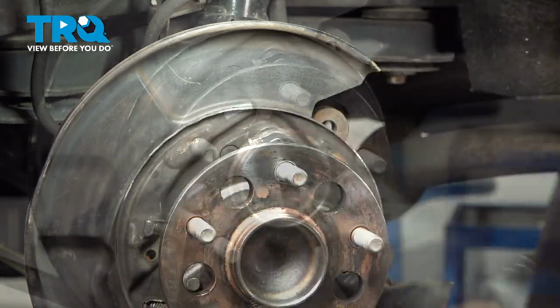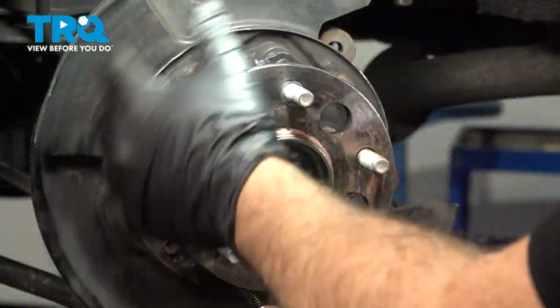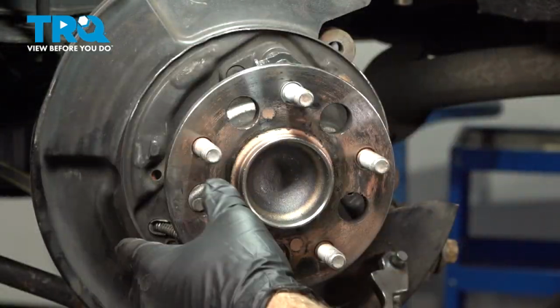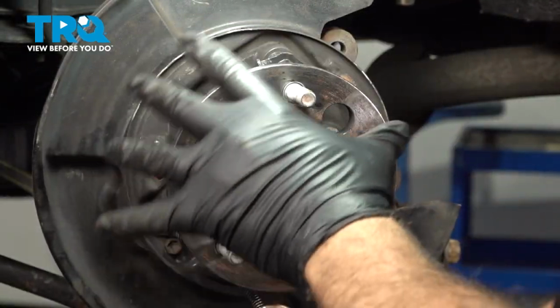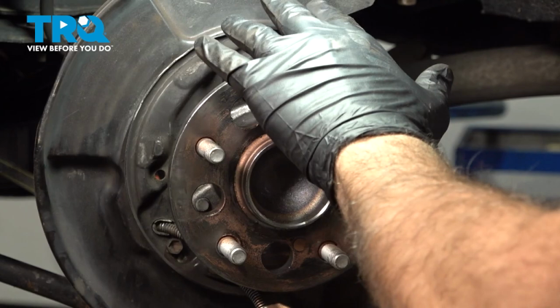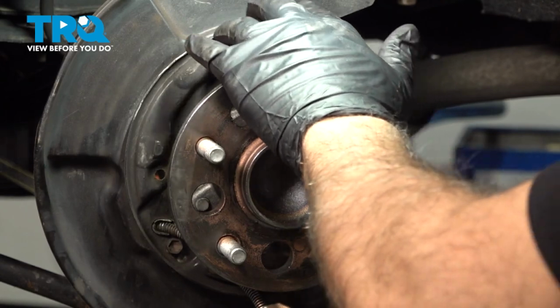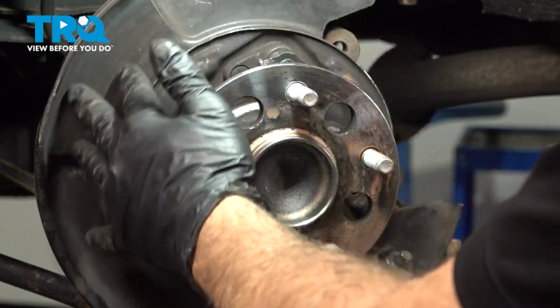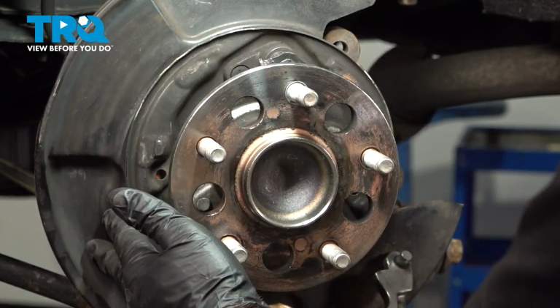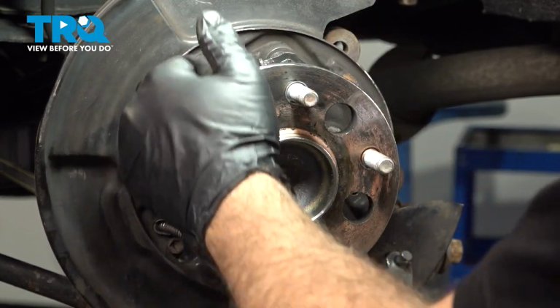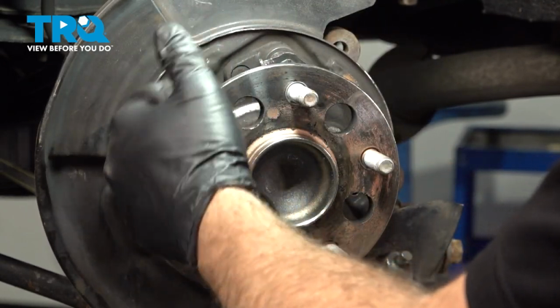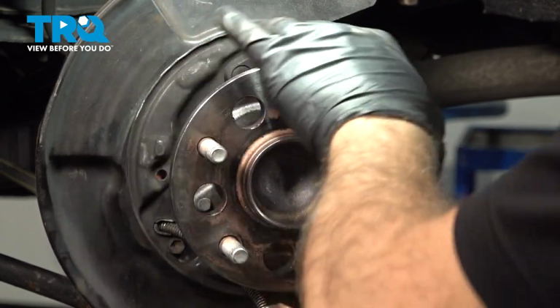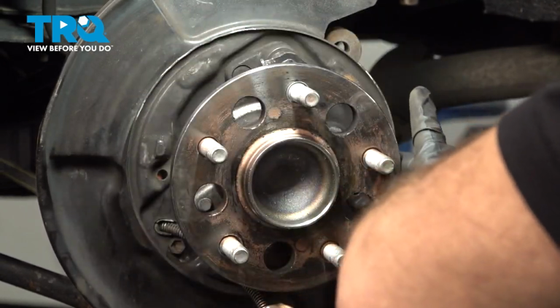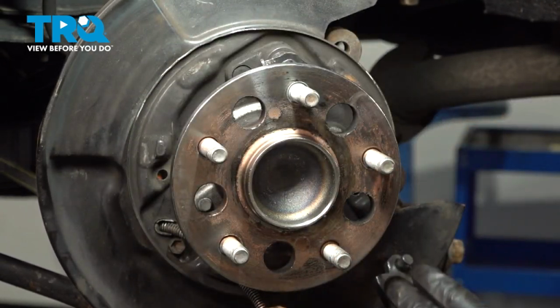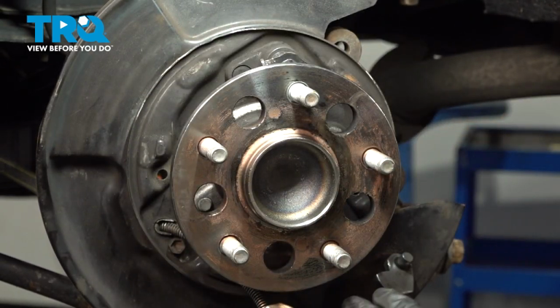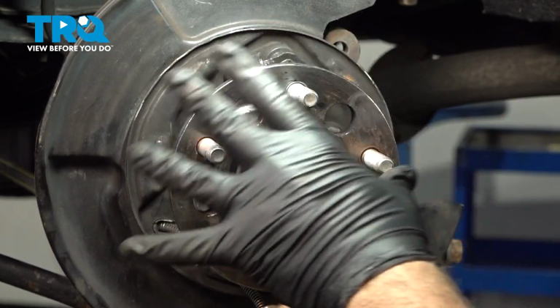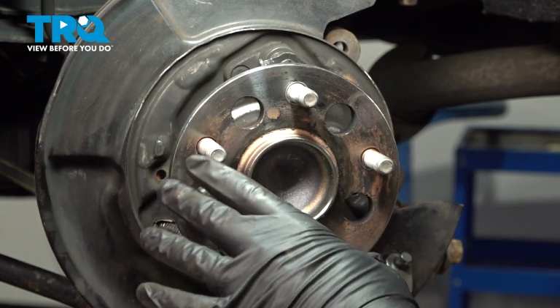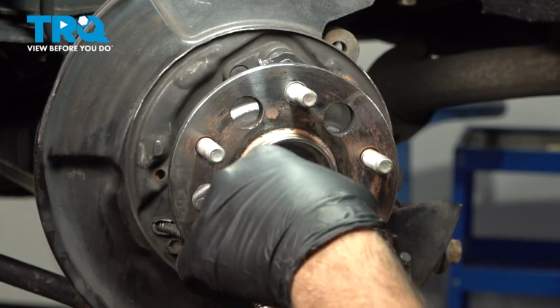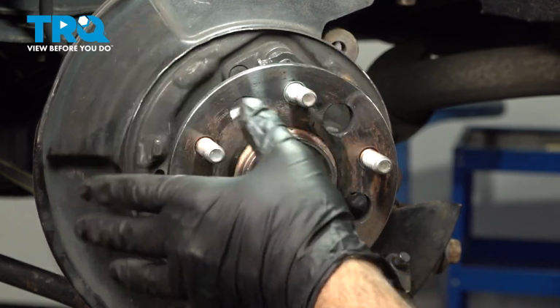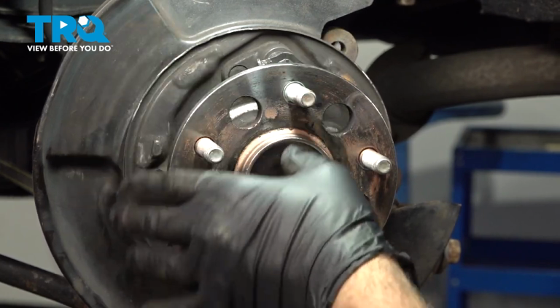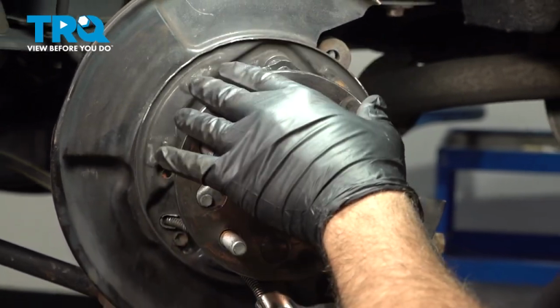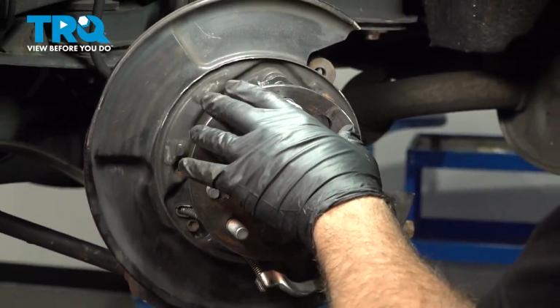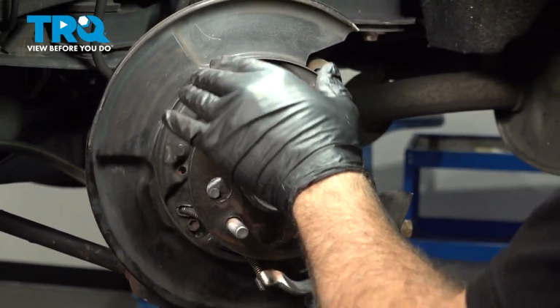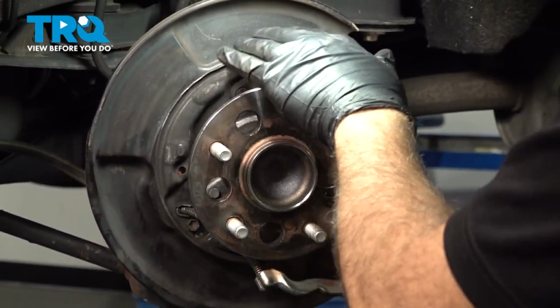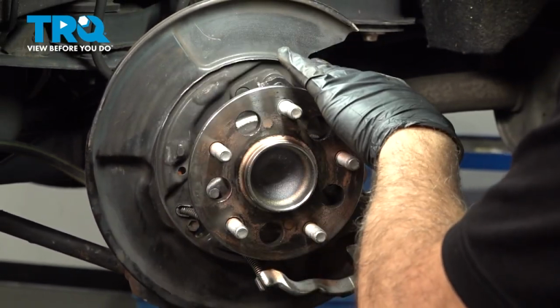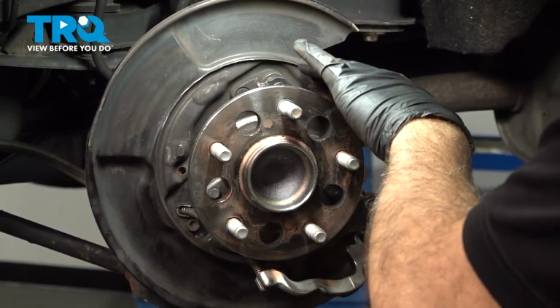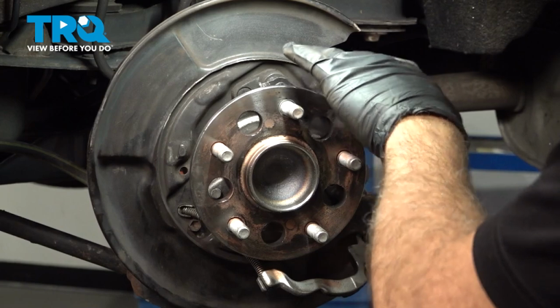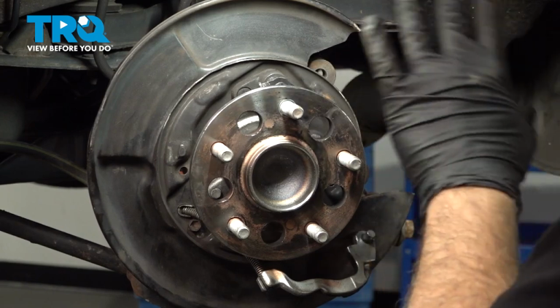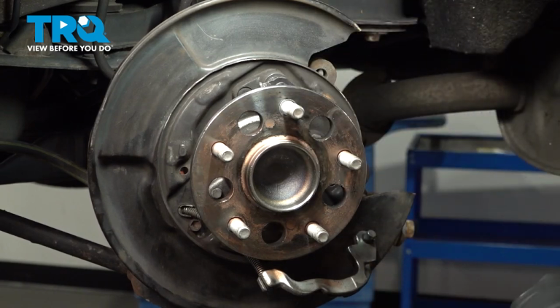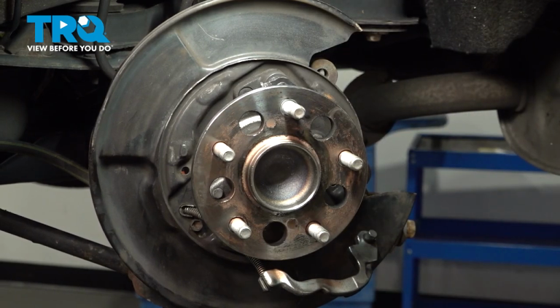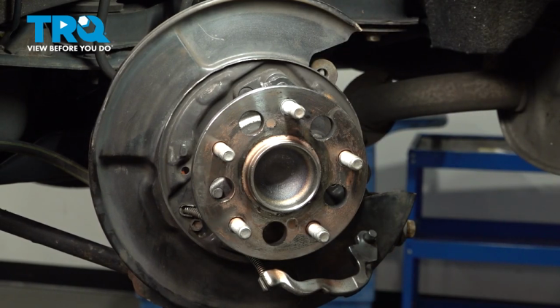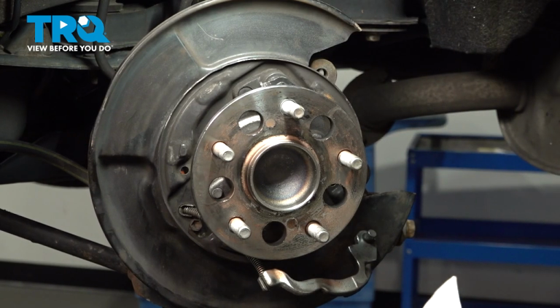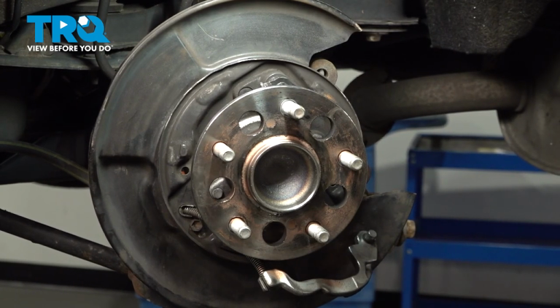At this point, now that everything is disassembled, you want to do an inspection of the brake backing plate and all the metal components behind here. Make sure everything is solid. If it is rusty, now is the time to replace your backing plate and components. Ours looks pretty good — we're just going to go ahead and clean this.